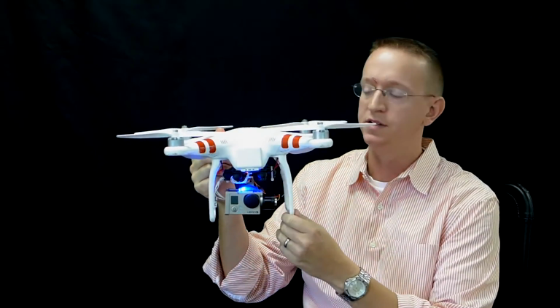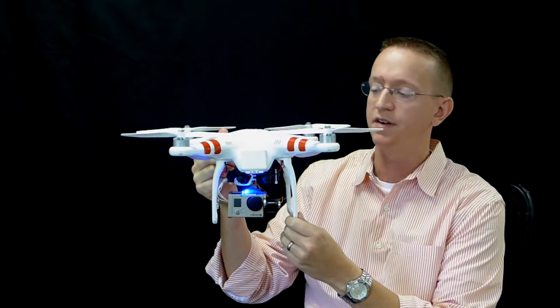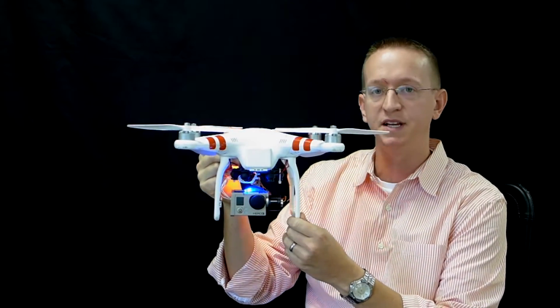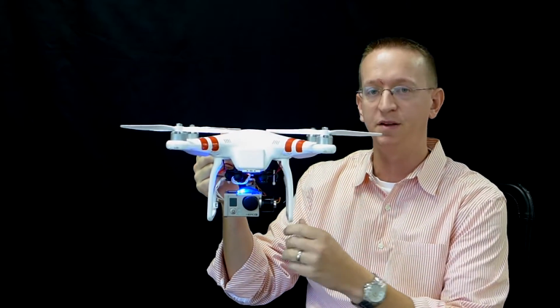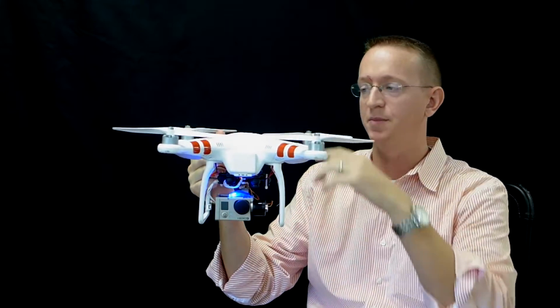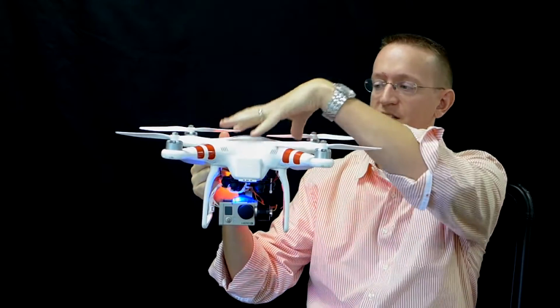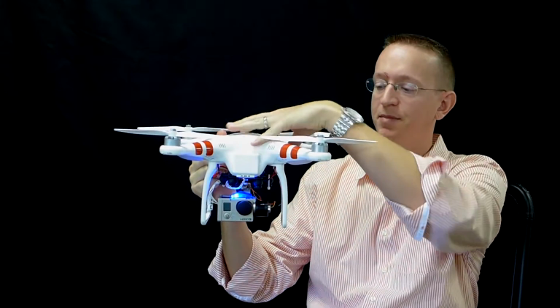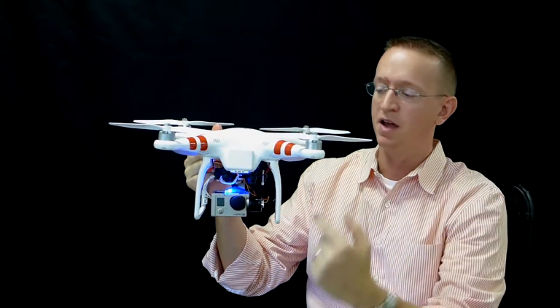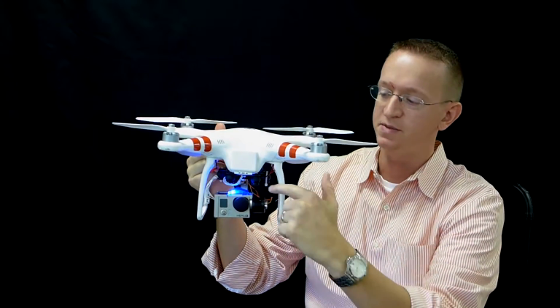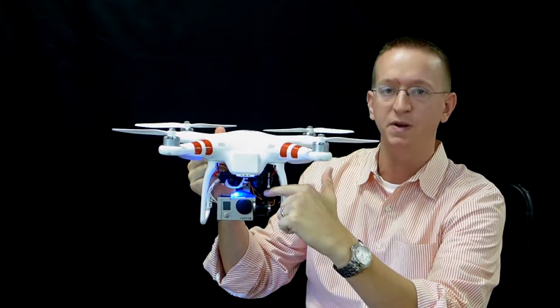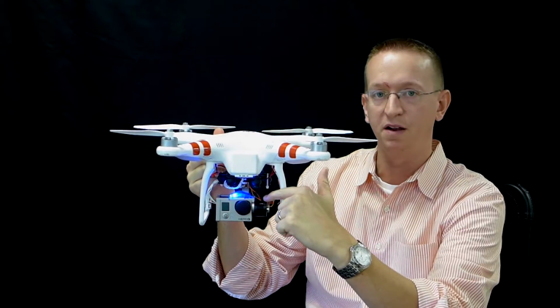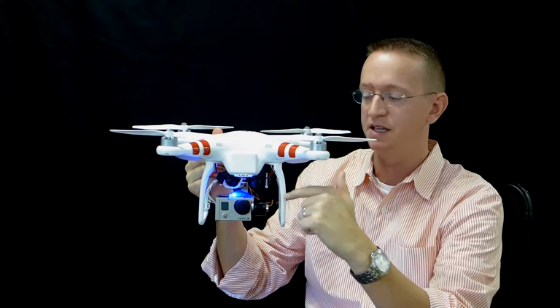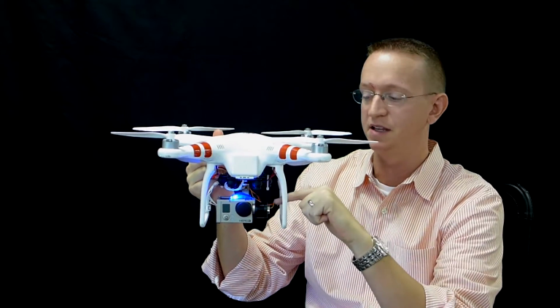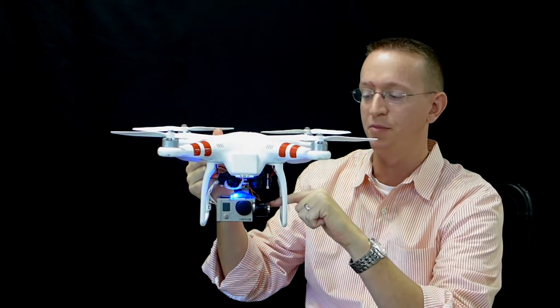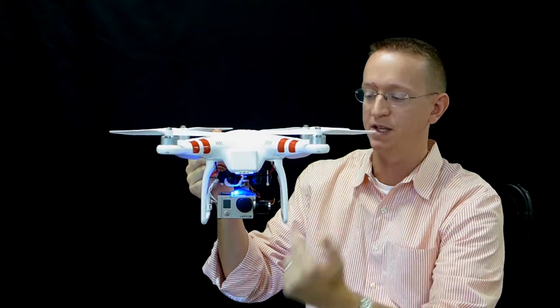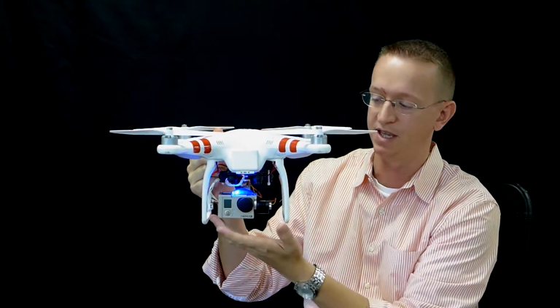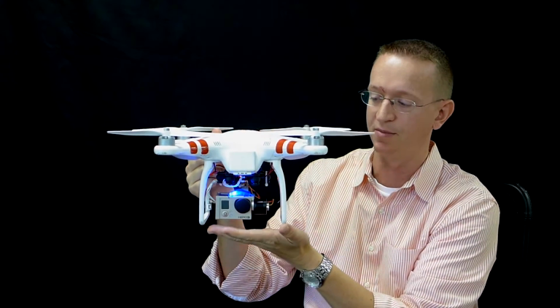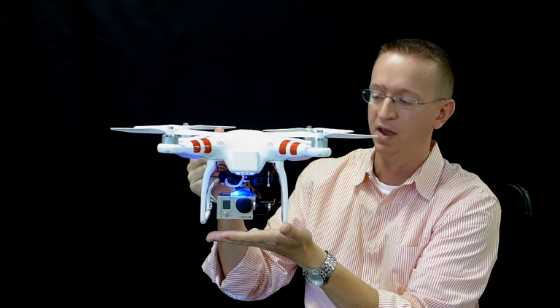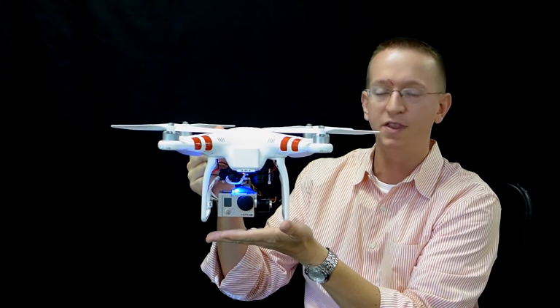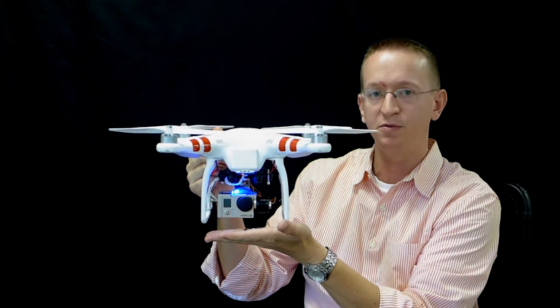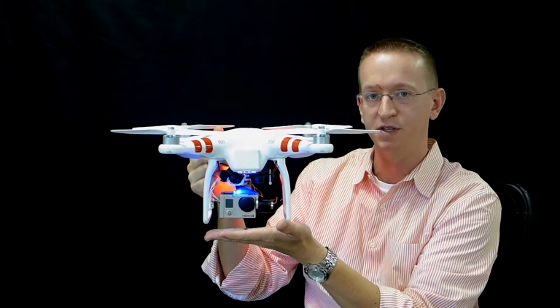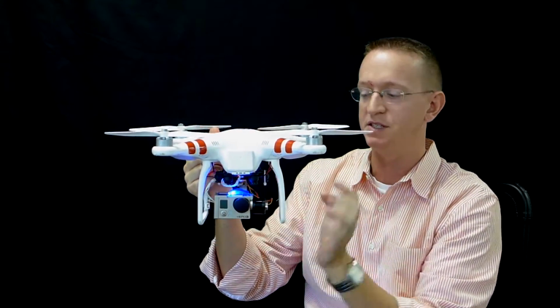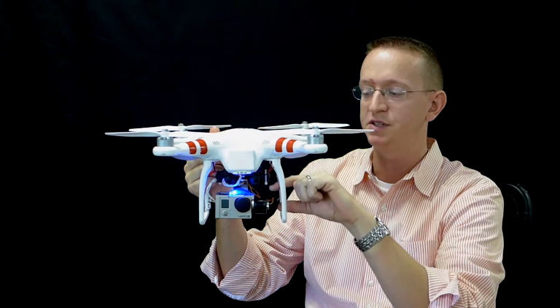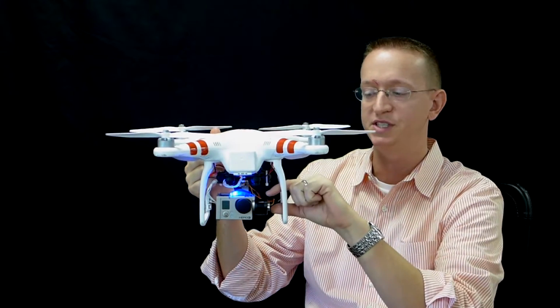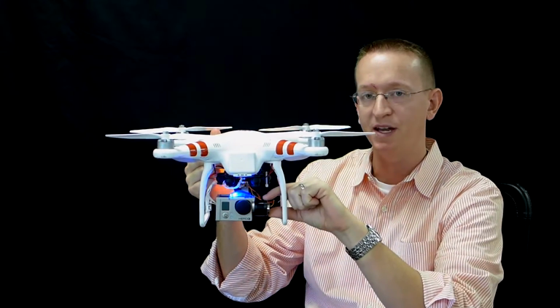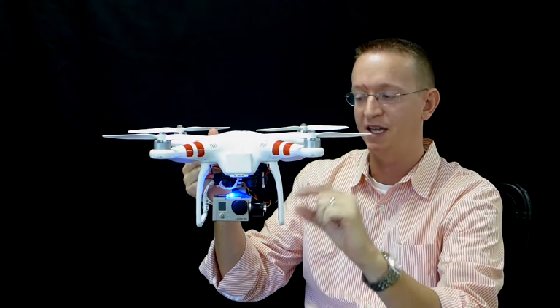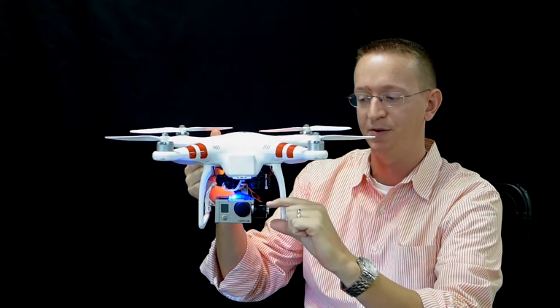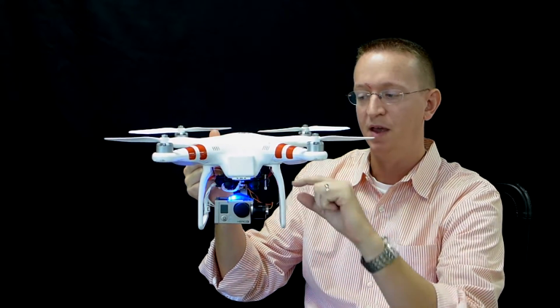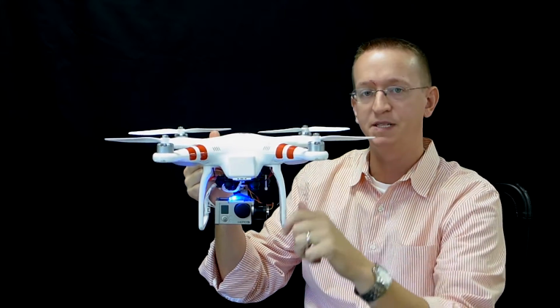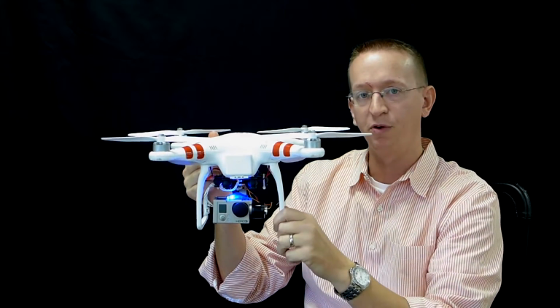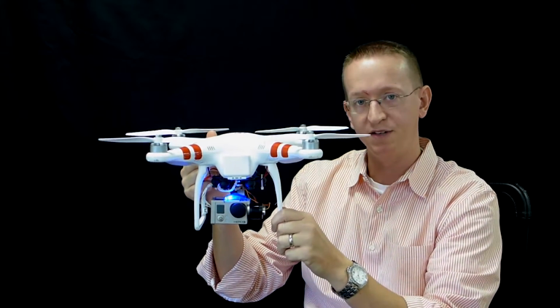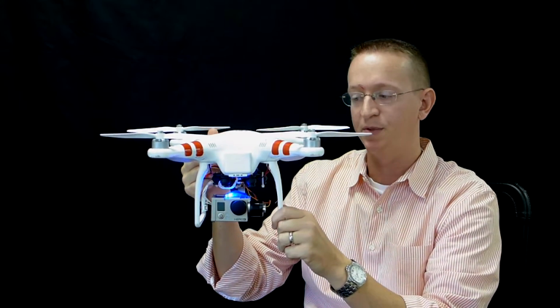Here I've got my DJI Phantom helicopter — this is a copter. This piece right here is the camera gimbal, and what the gimbal is going to do is stabilize the camera based upon the orientation of the copter.